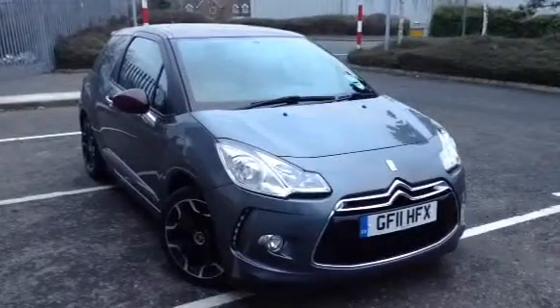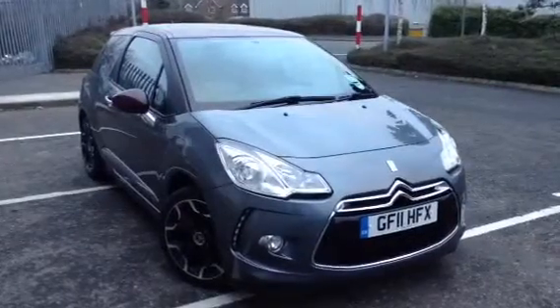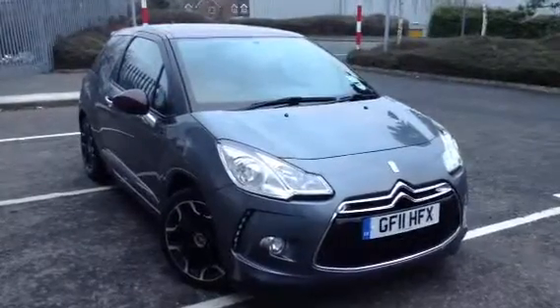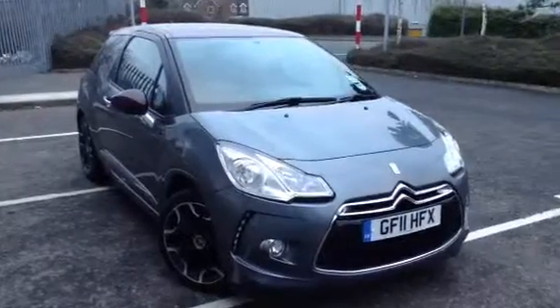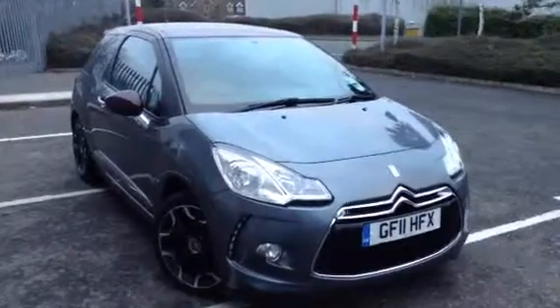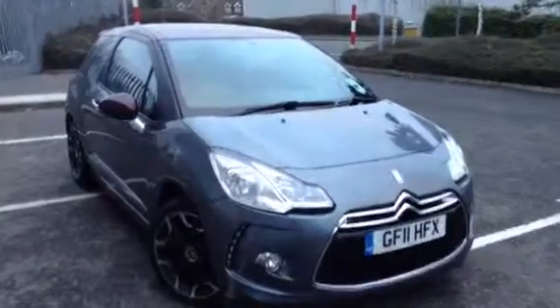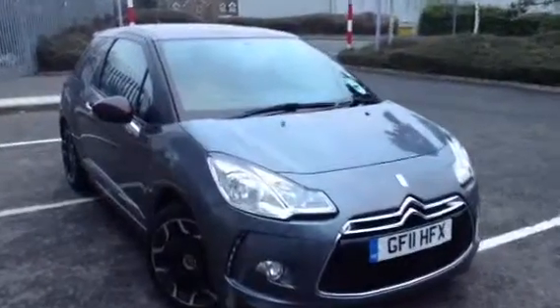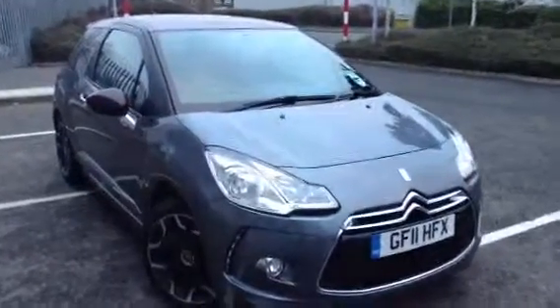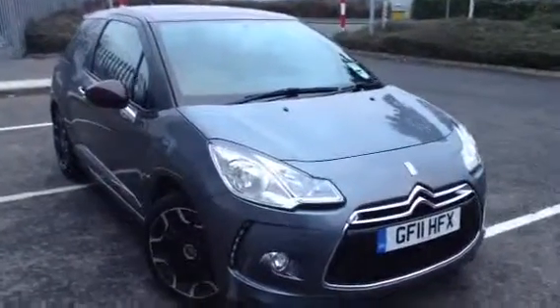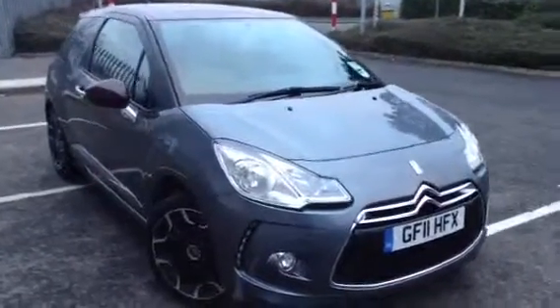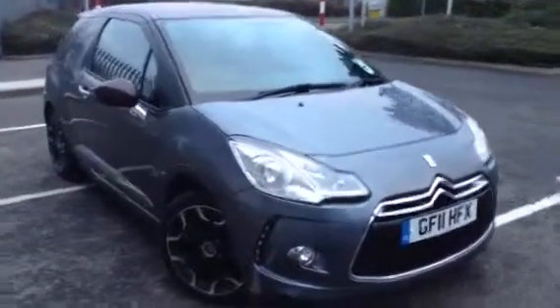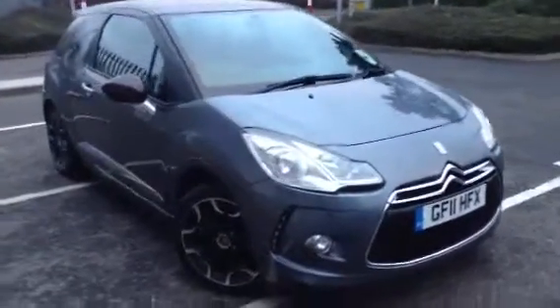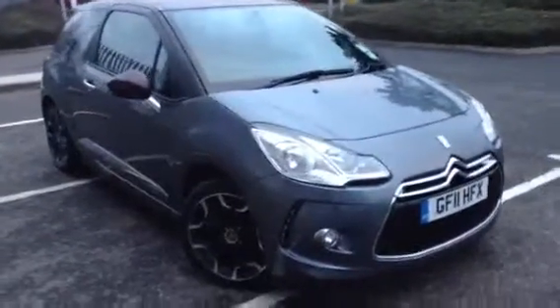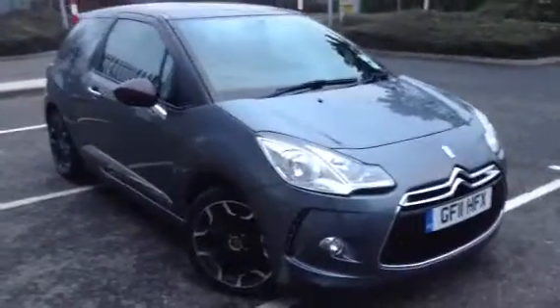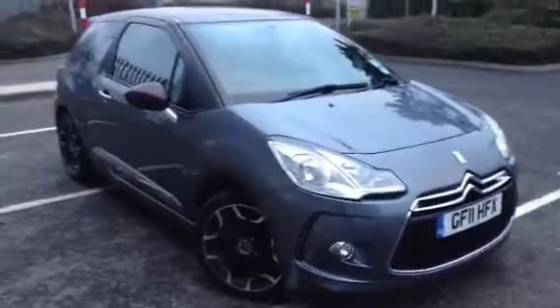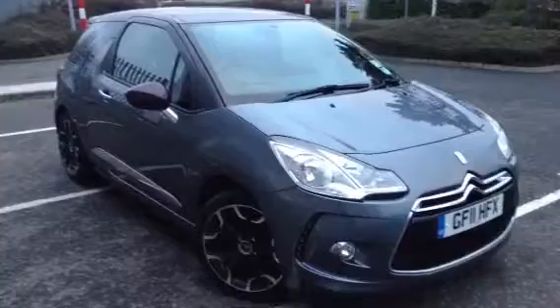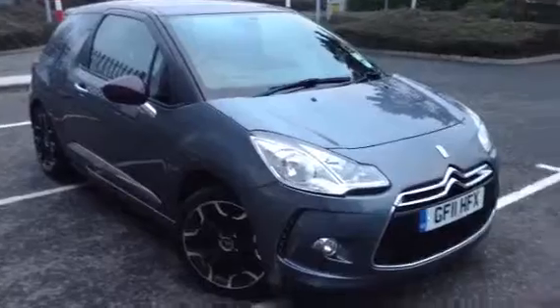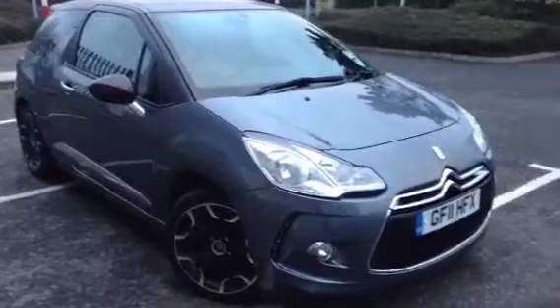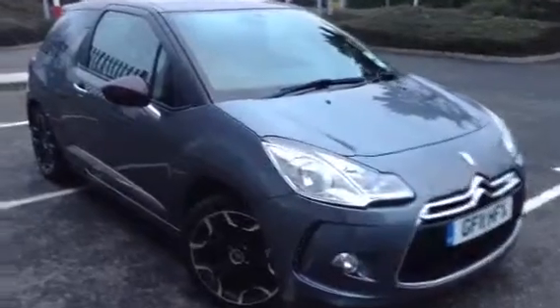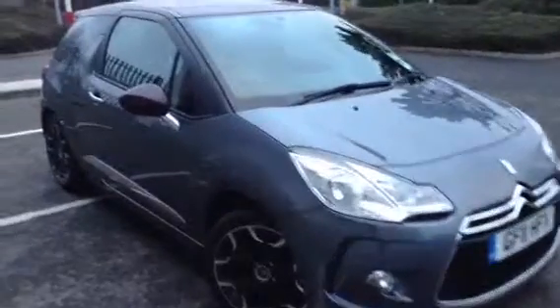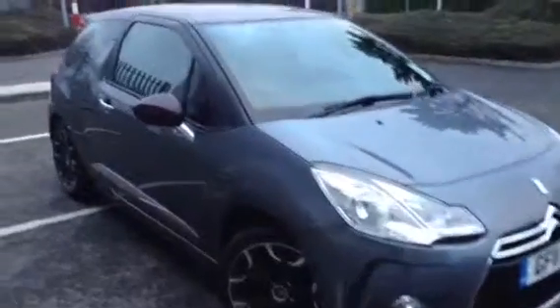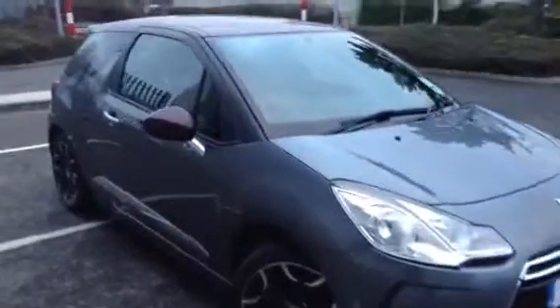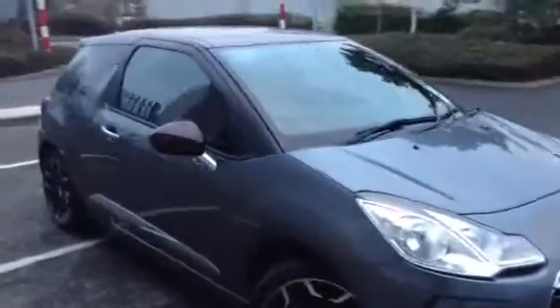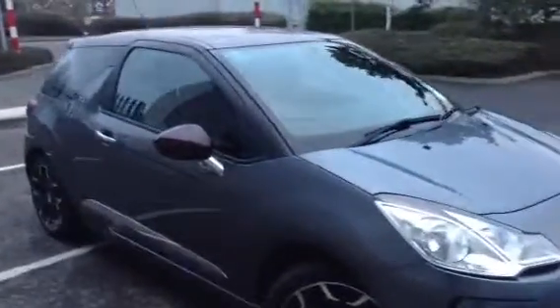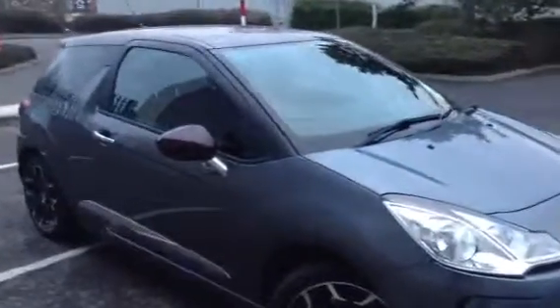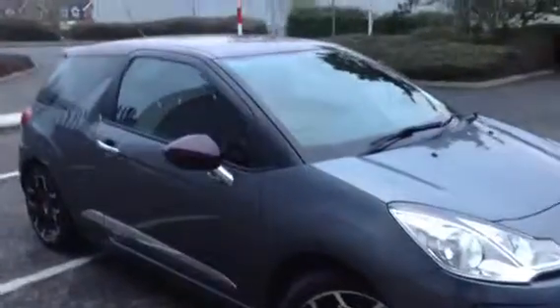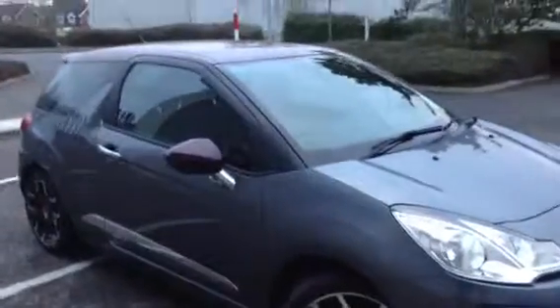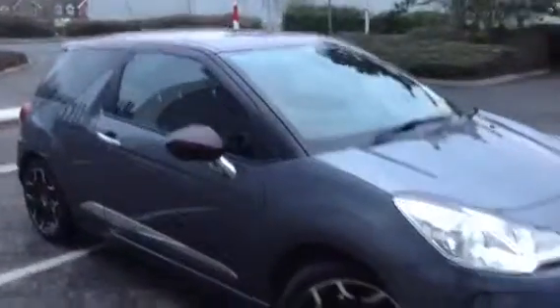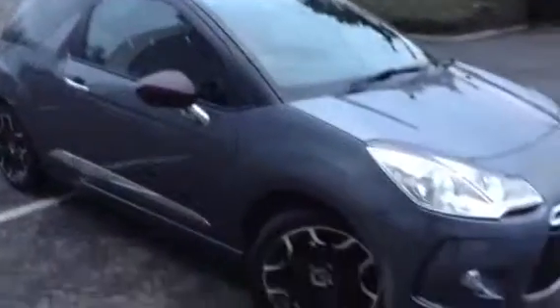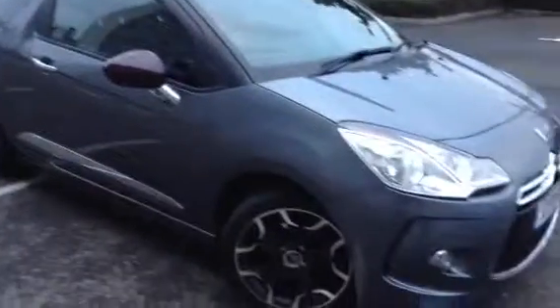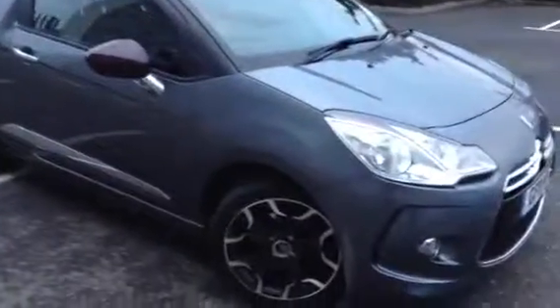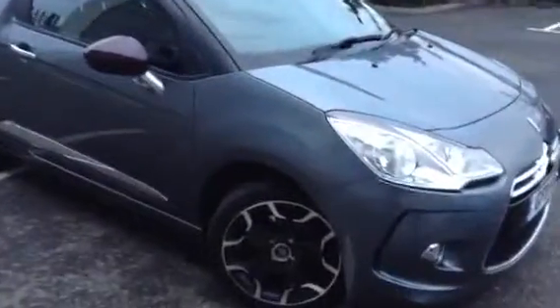Here we have a 2011 Citroën DS3 D-Sport in grey with the purple mirrors and roof — a nice colour combination.